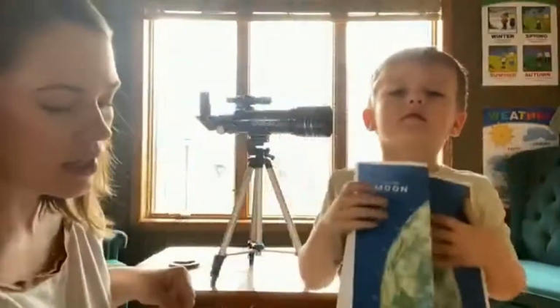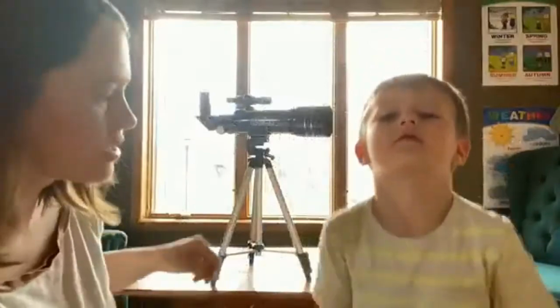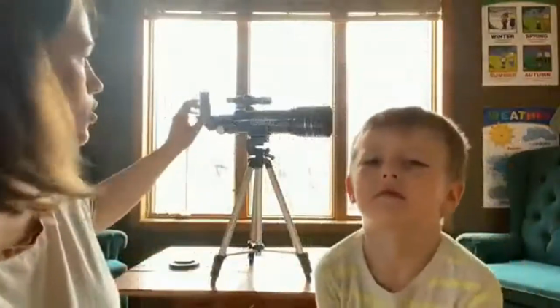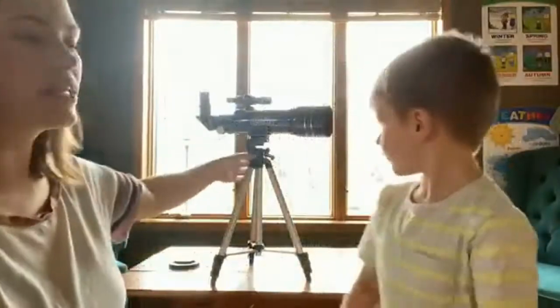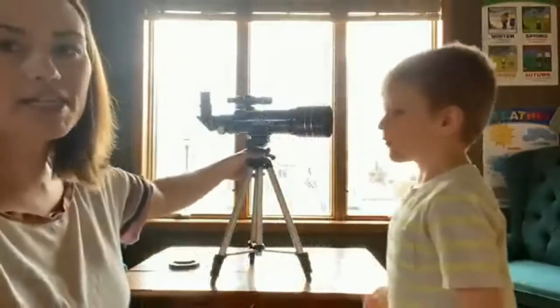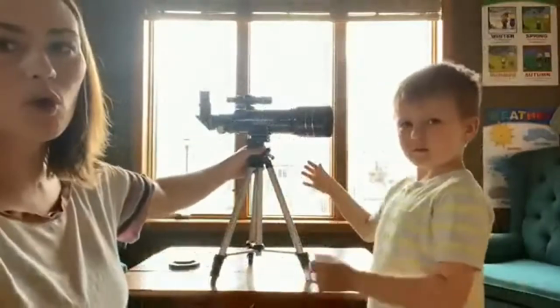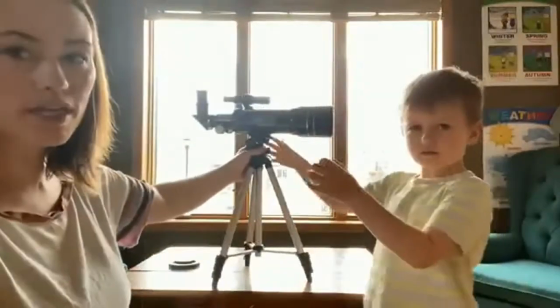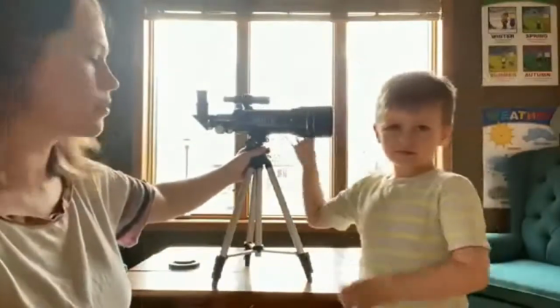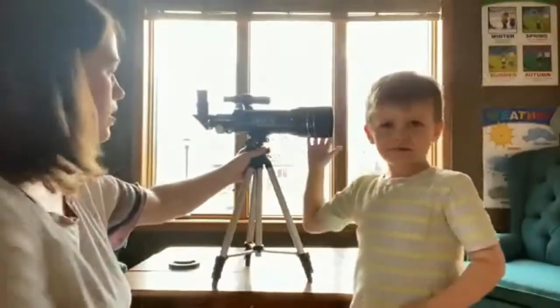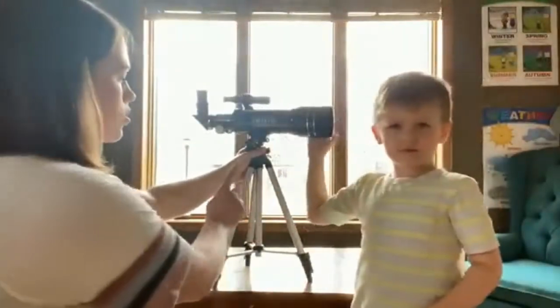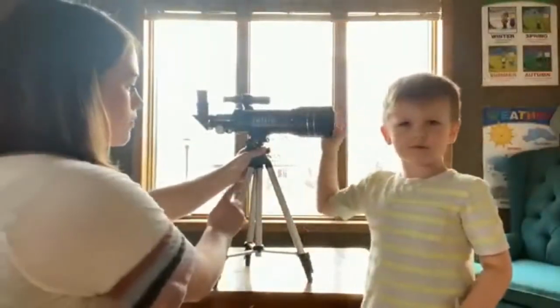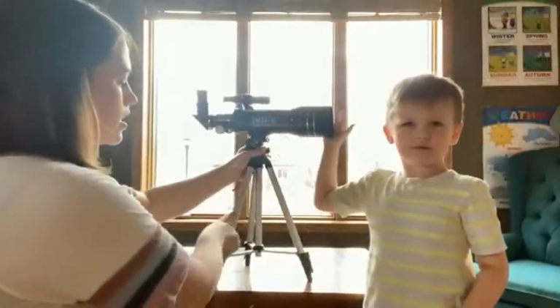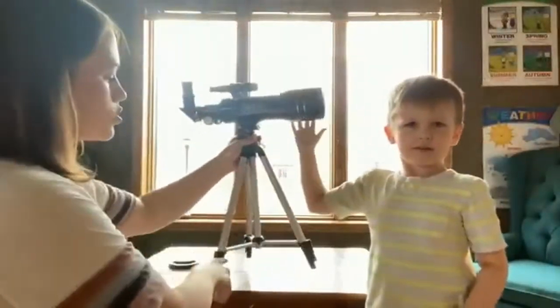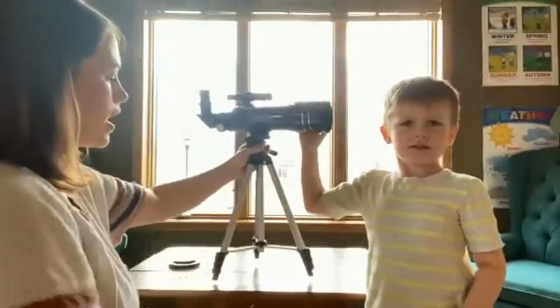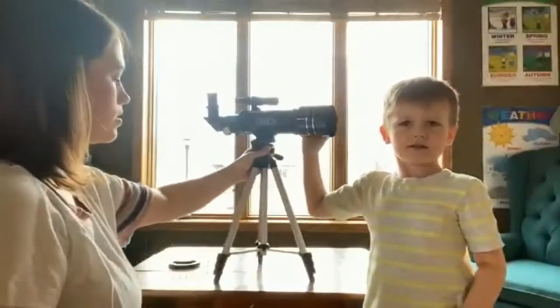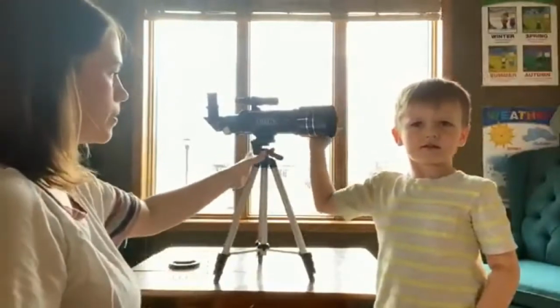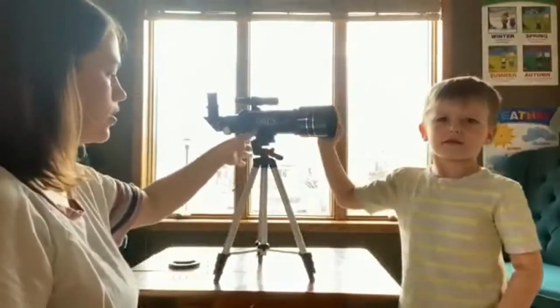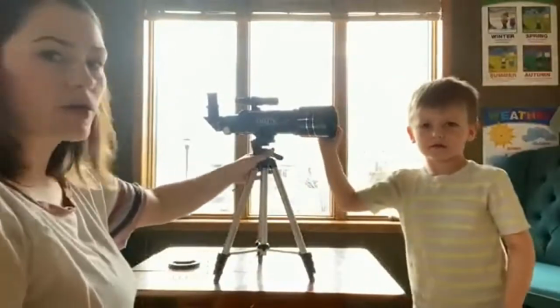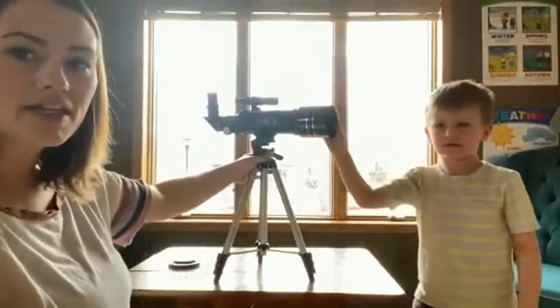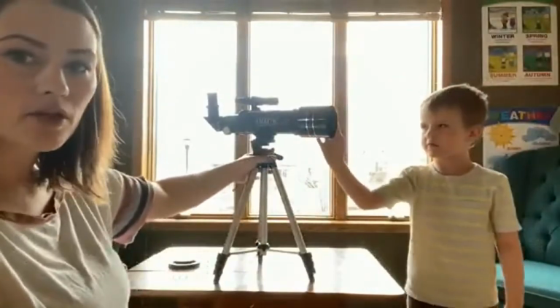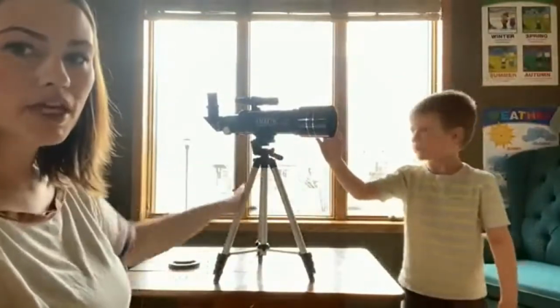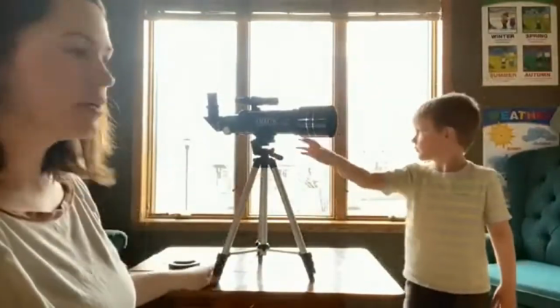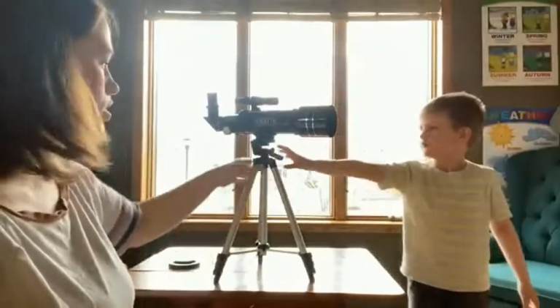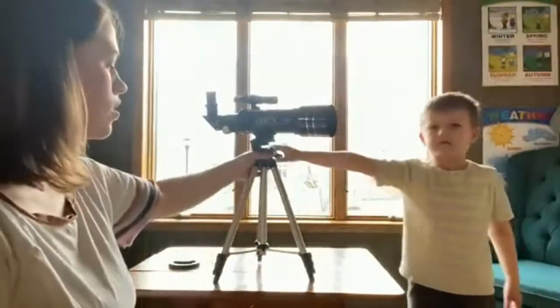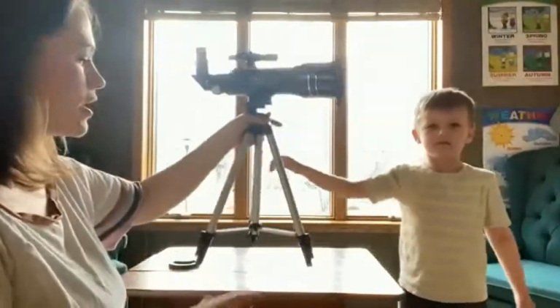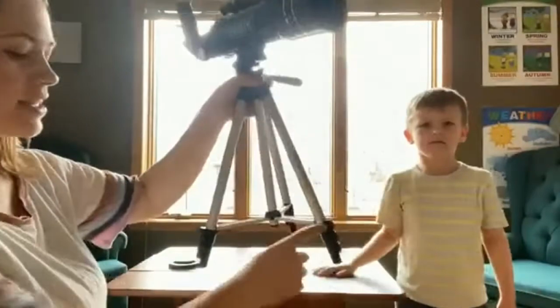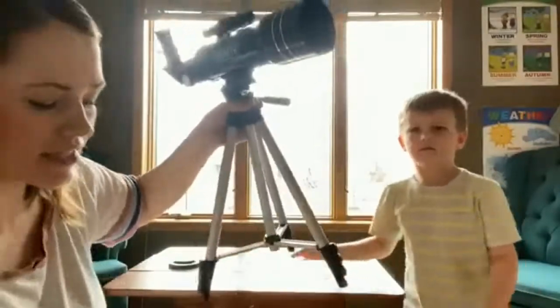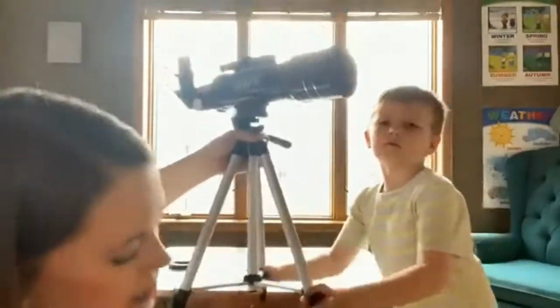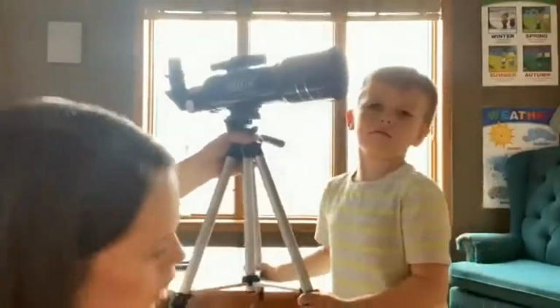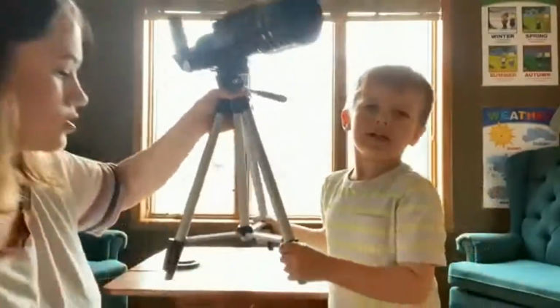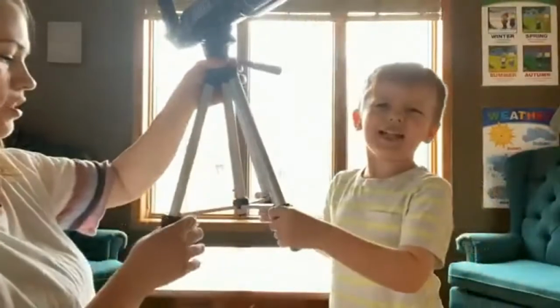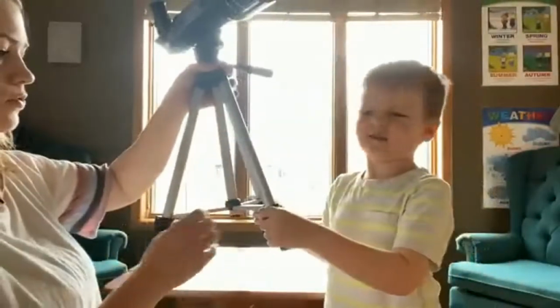This can be used in the daytime or the nighttime. The fun thing about the tripod is, right now we have it on a table. It can be short, or these legs extend out. Want to show me how the legs move?